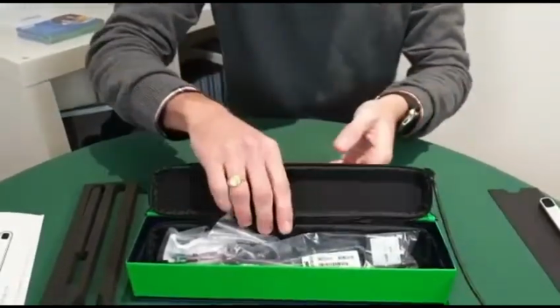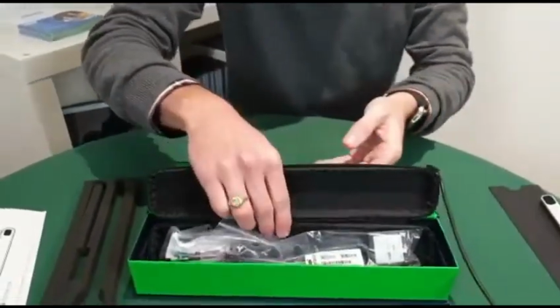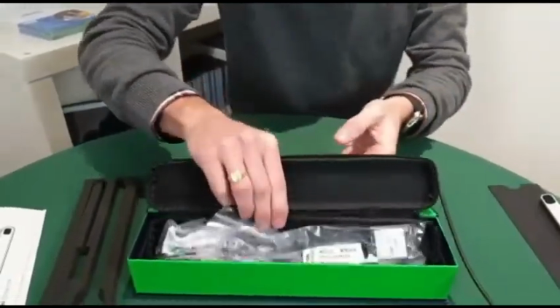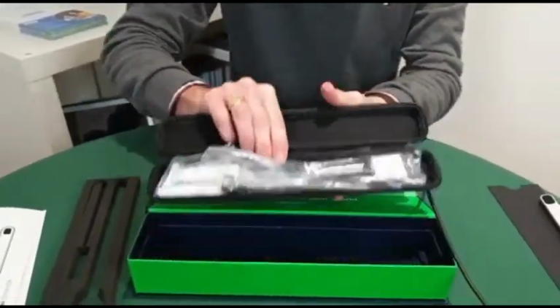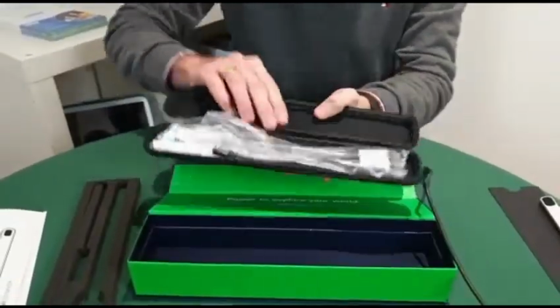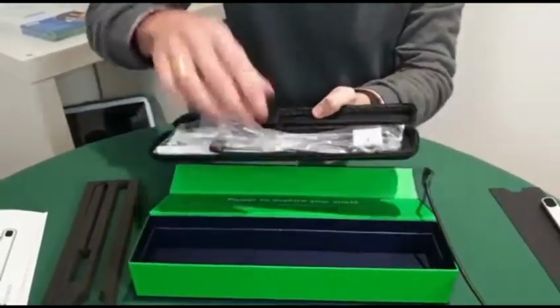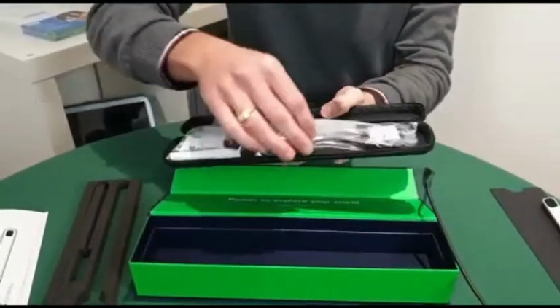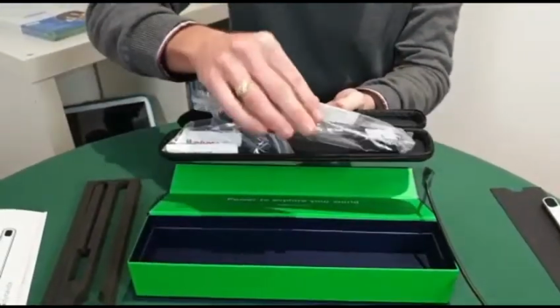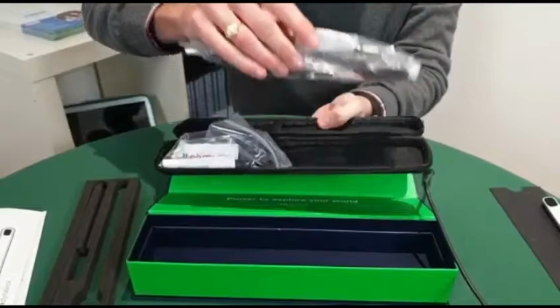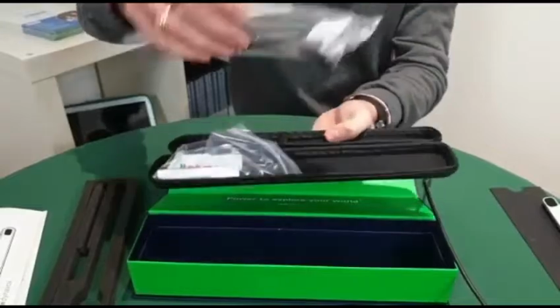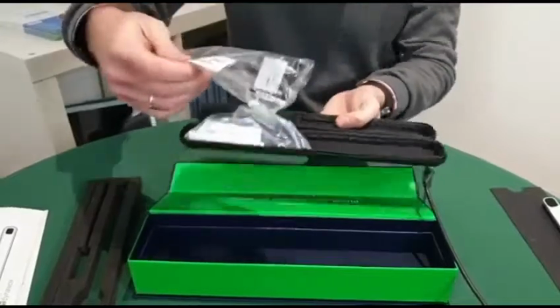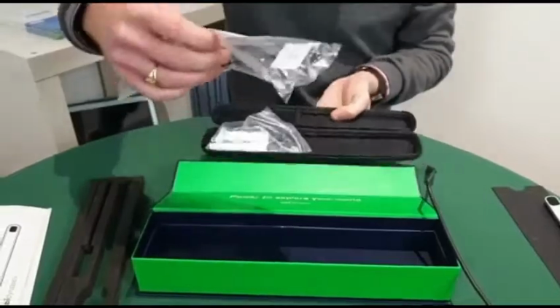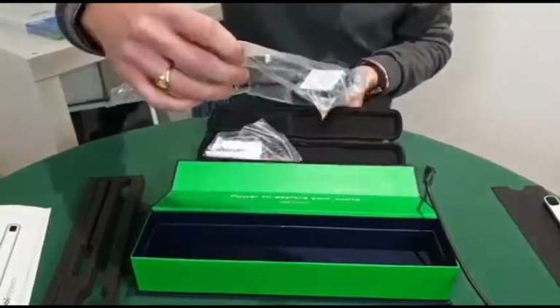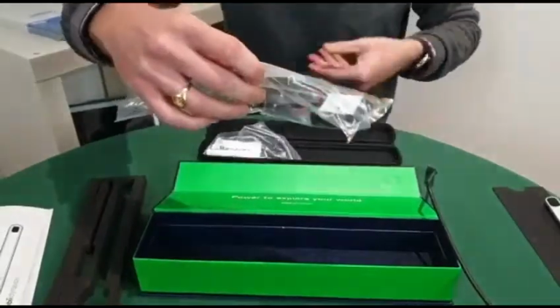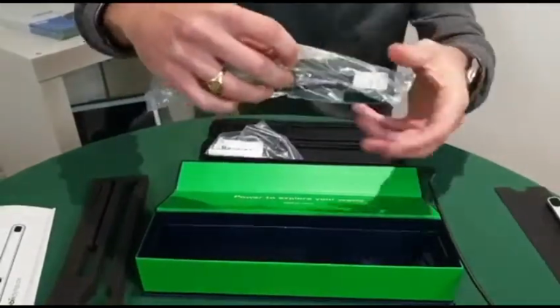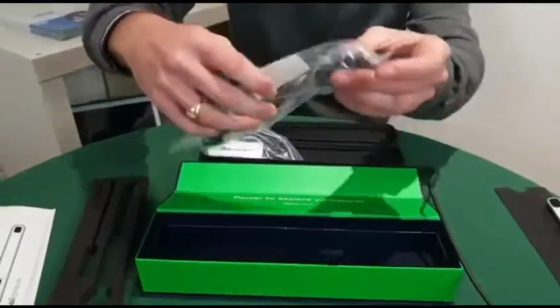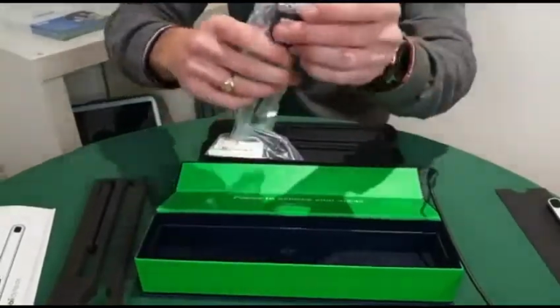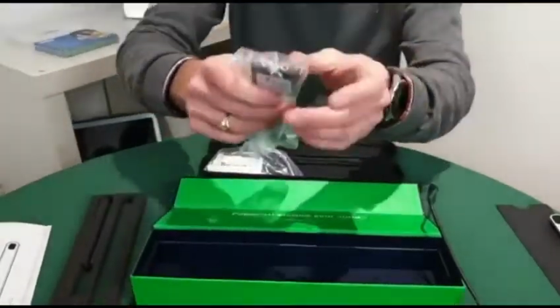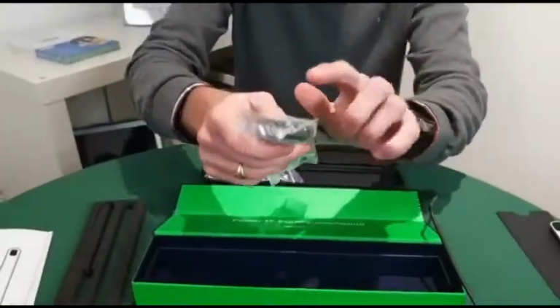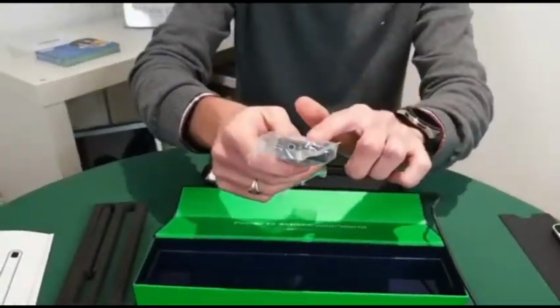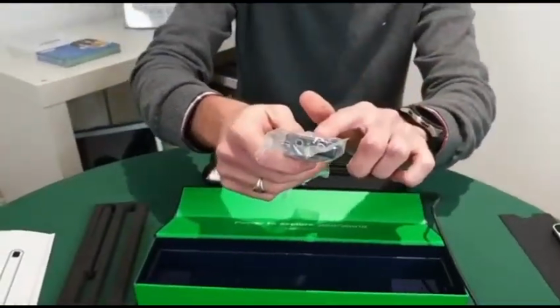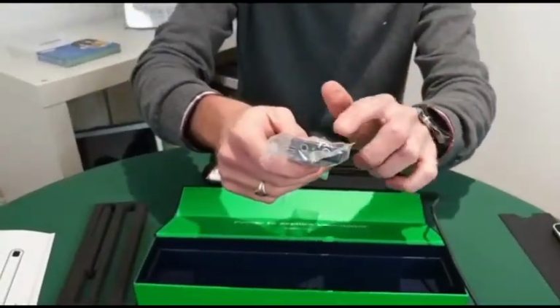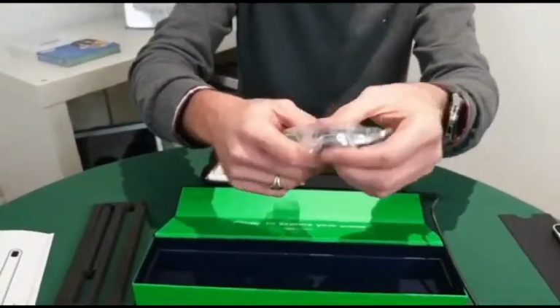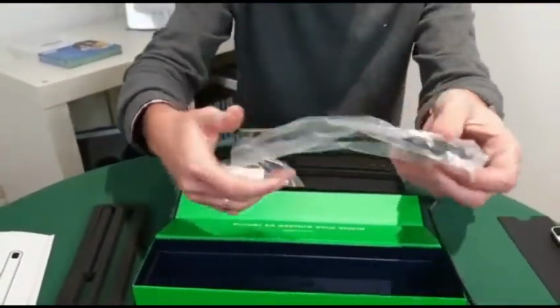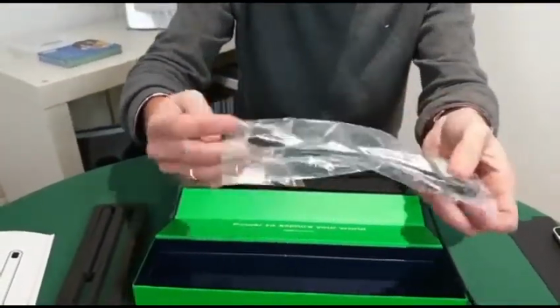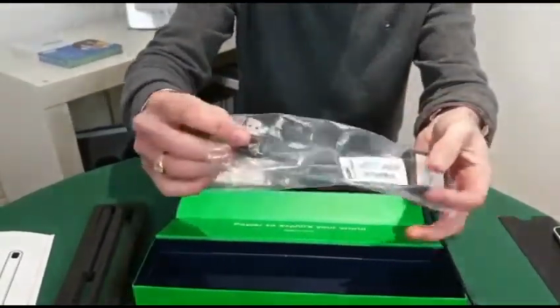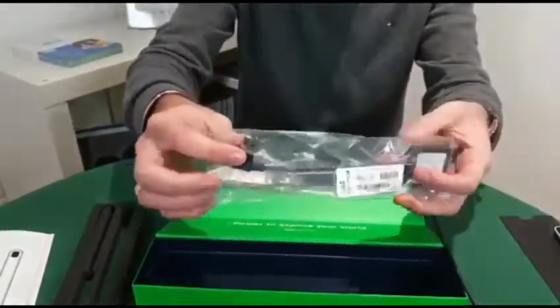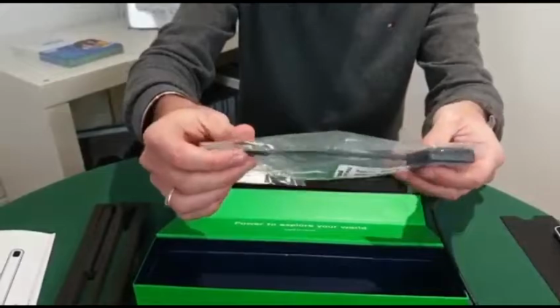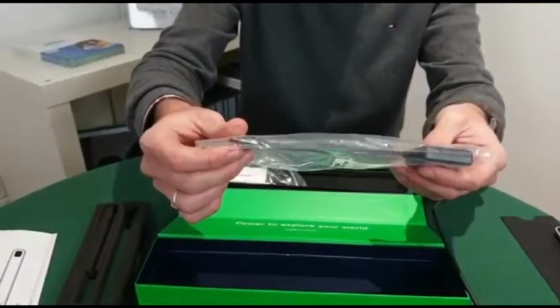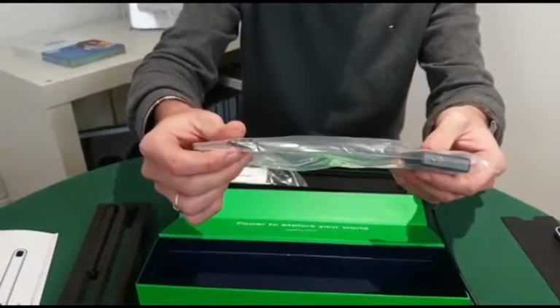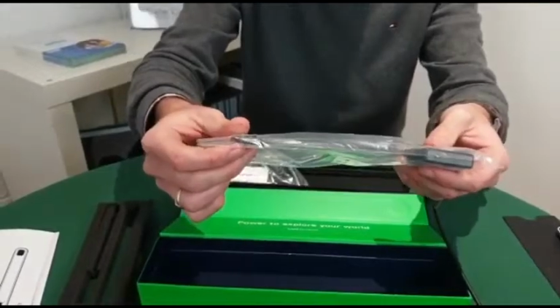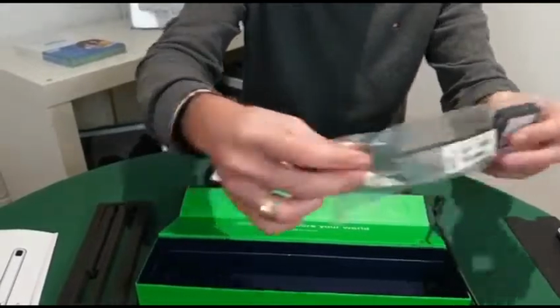Next we've got the switch adapter, and with the switch adapter you can connect up to two switches, and that connects into the USB socket.